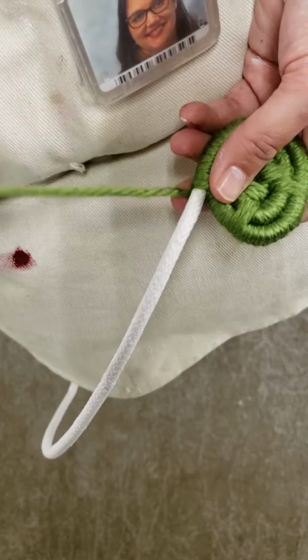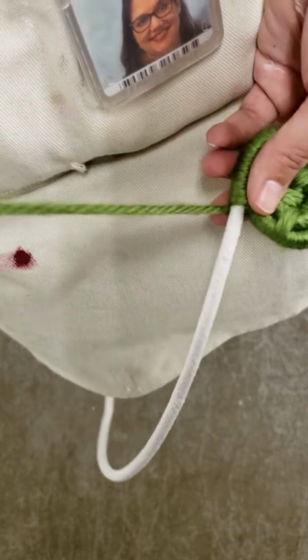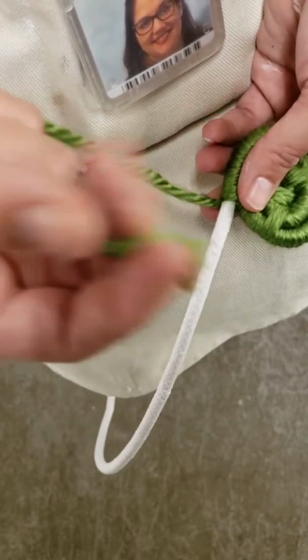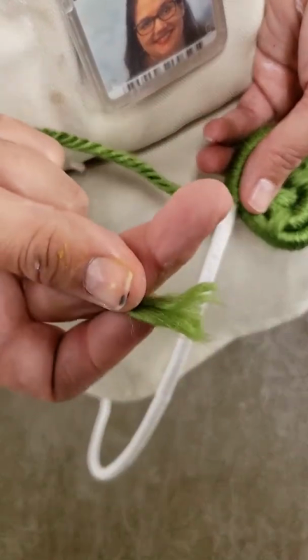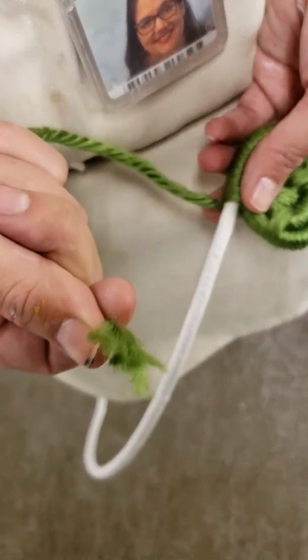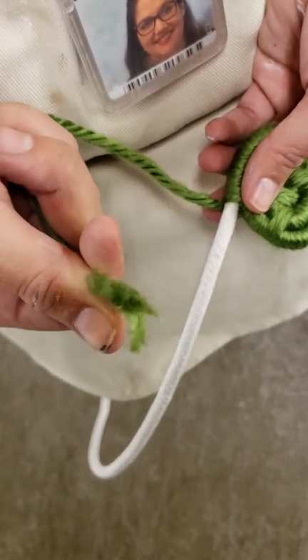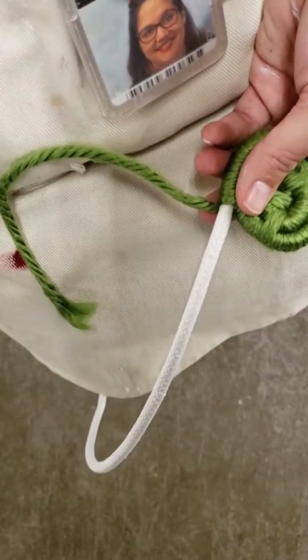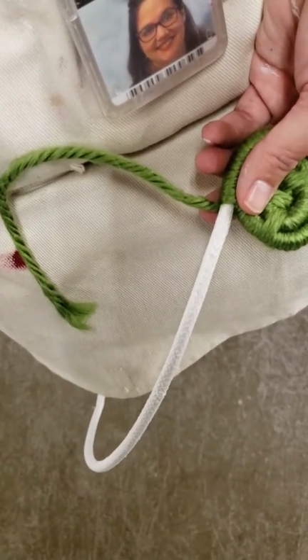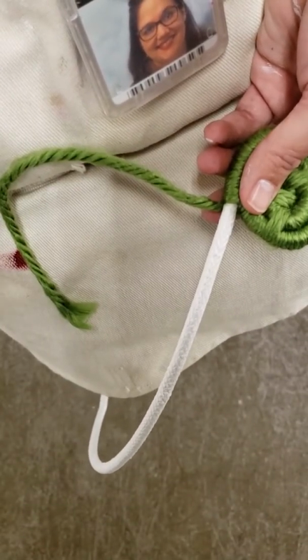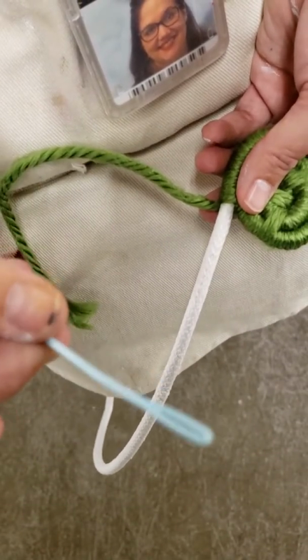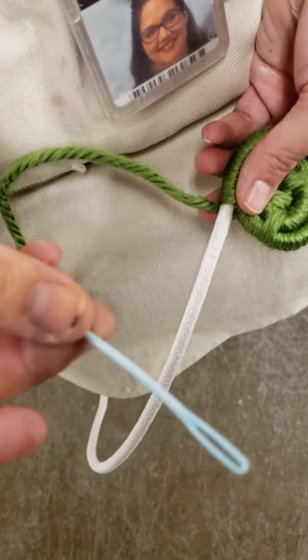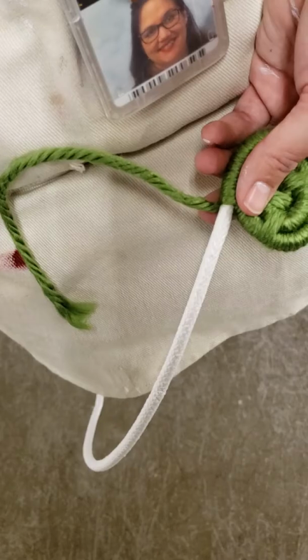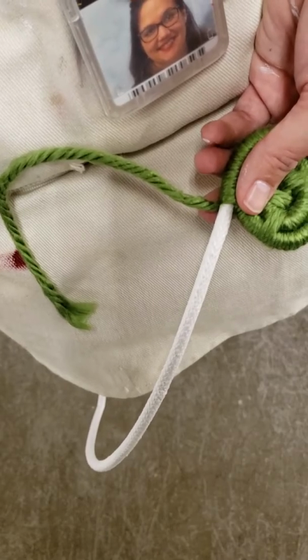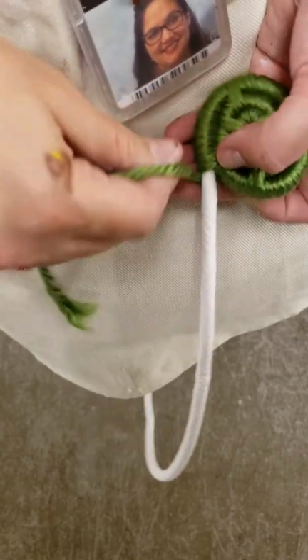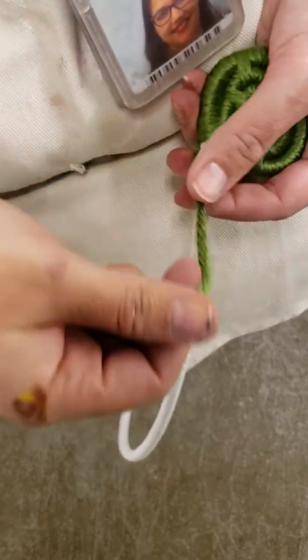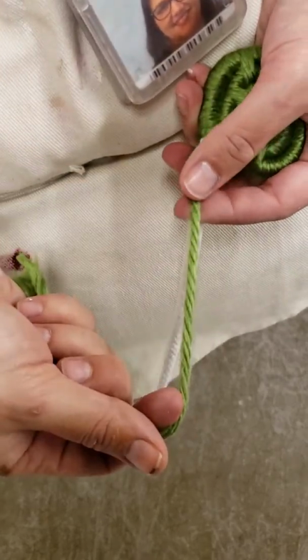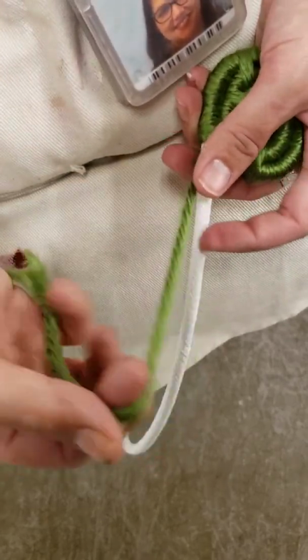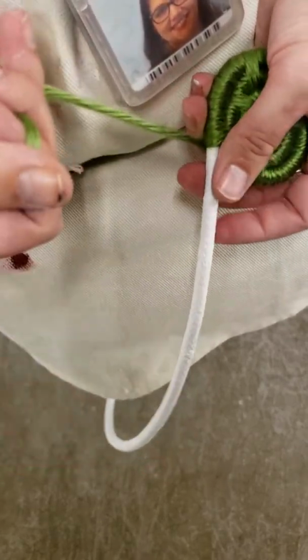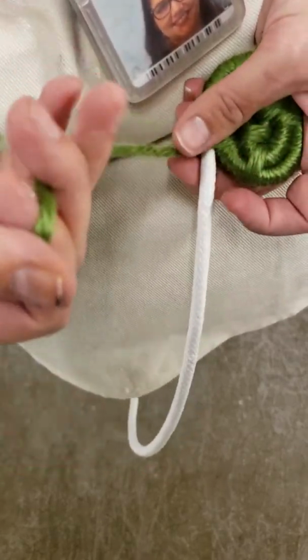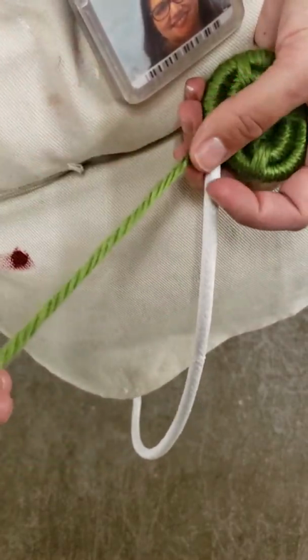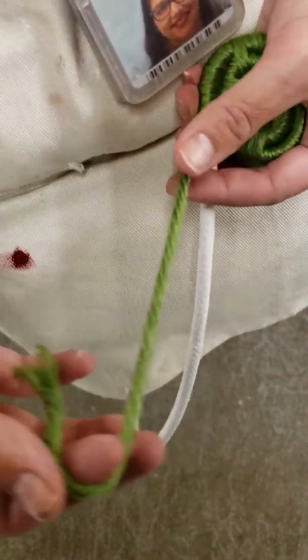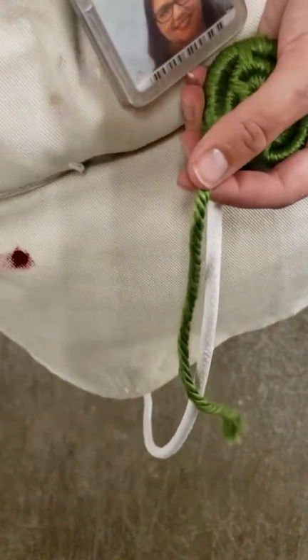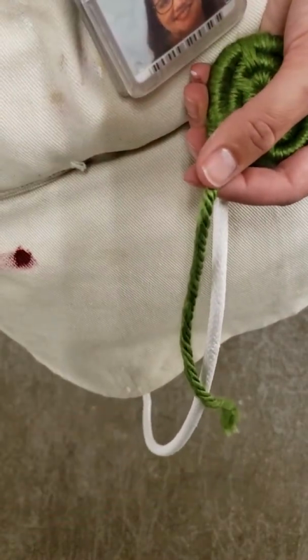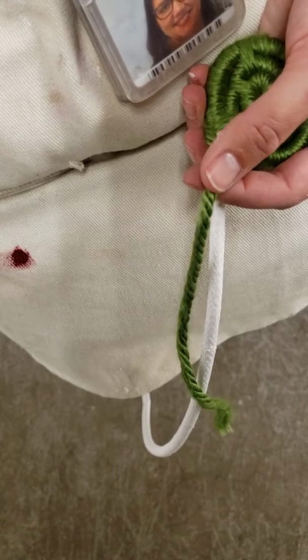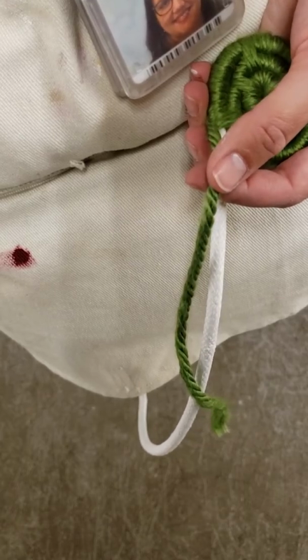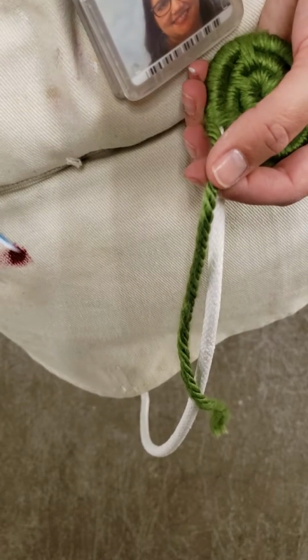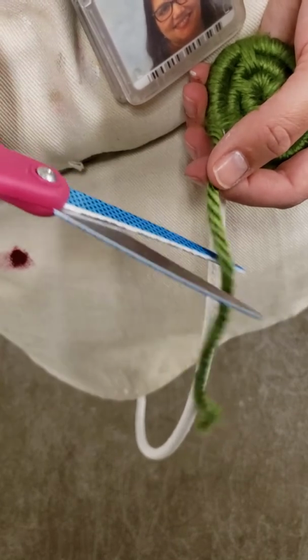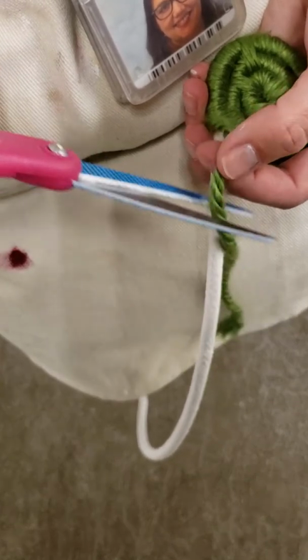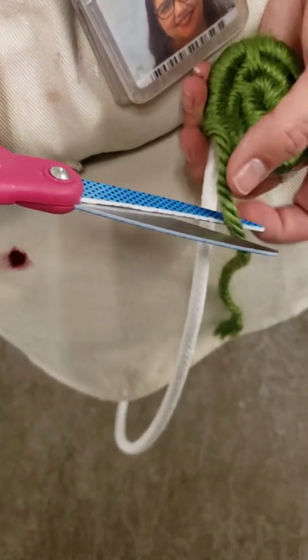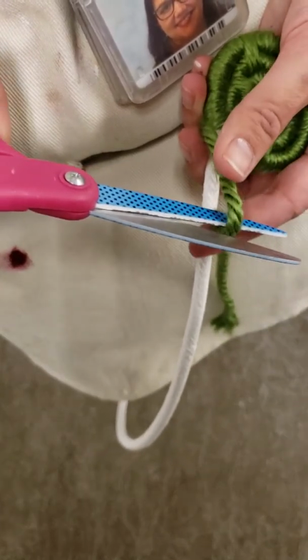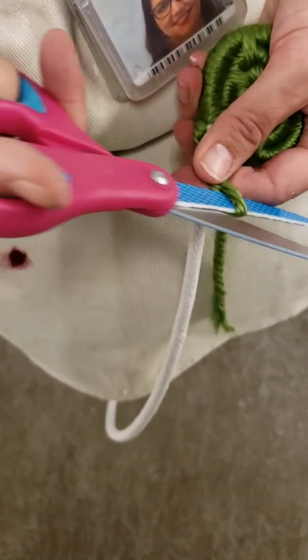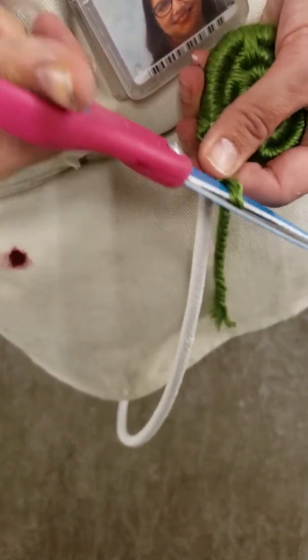I'm going to untie or untape the end from my needle so that my needle is no longer attached. And then I'm actually going to cut this down a little bit so that it's not so long, so that I maybe have an inch and a half left.